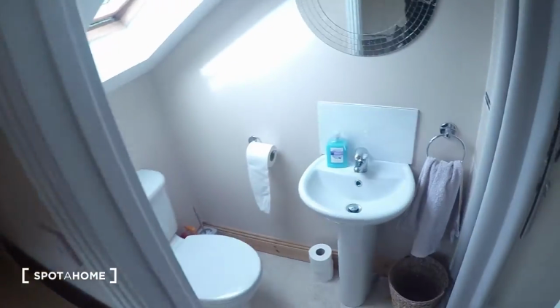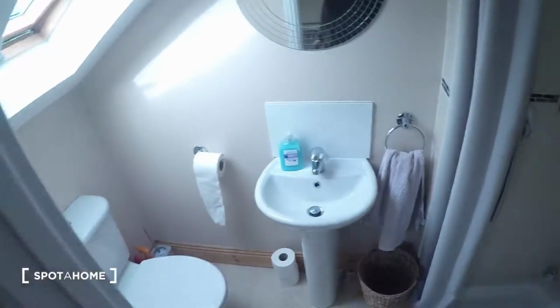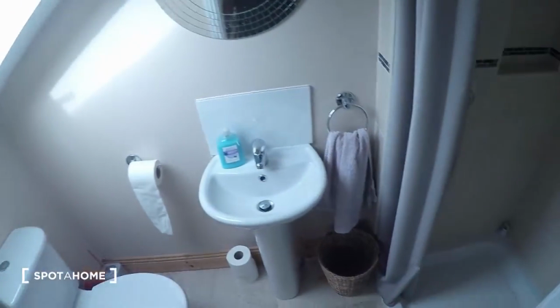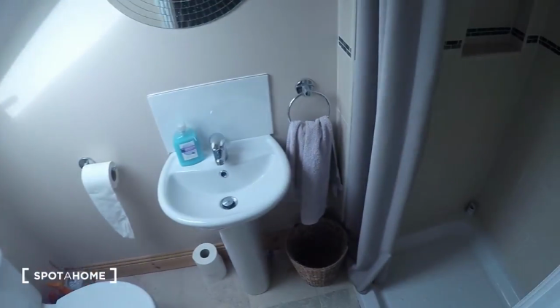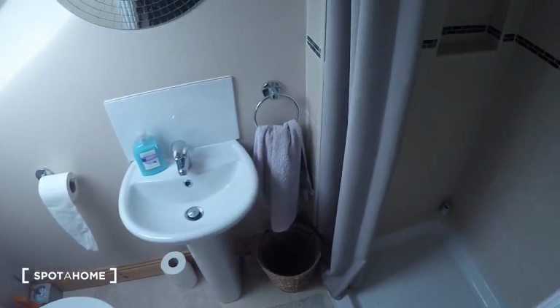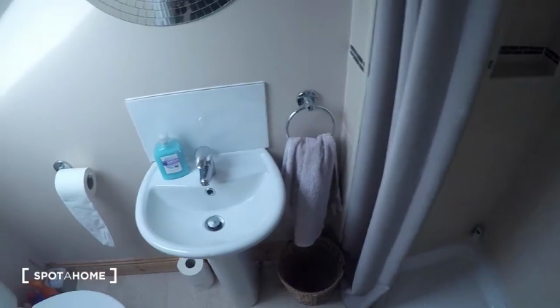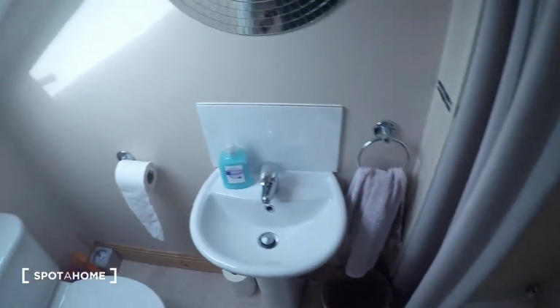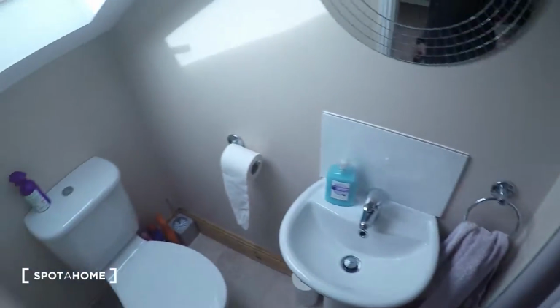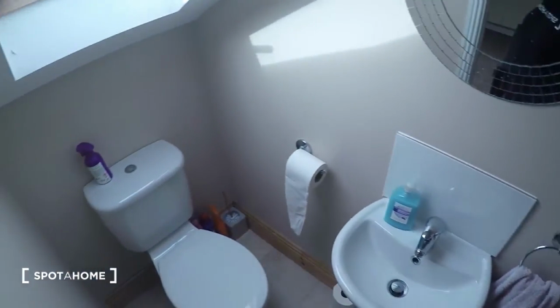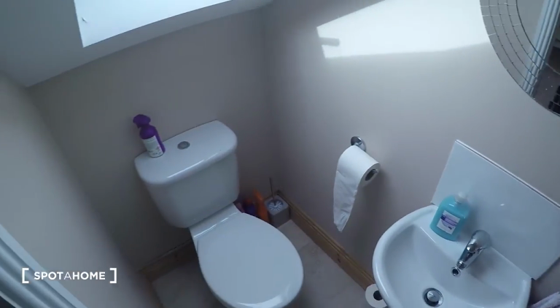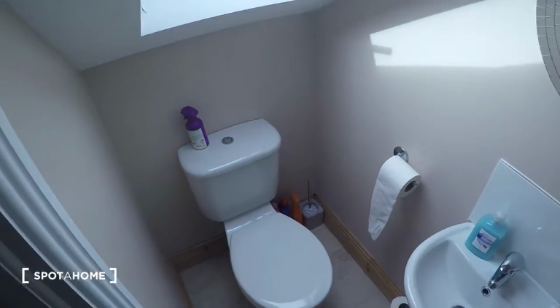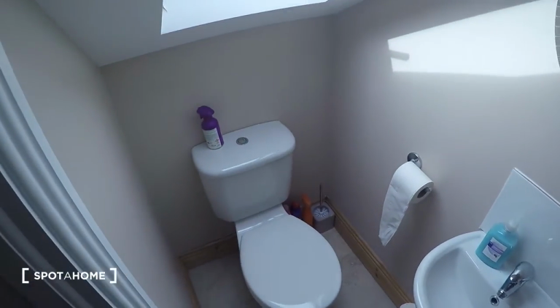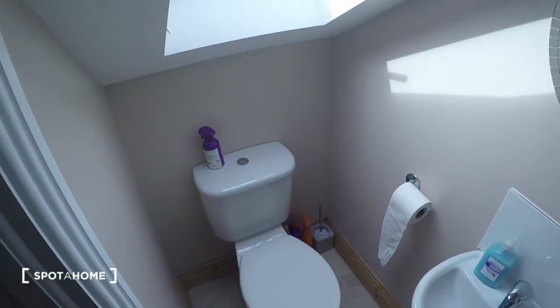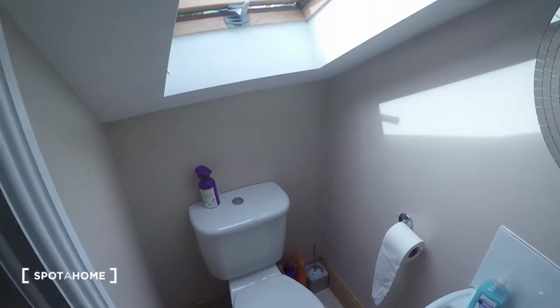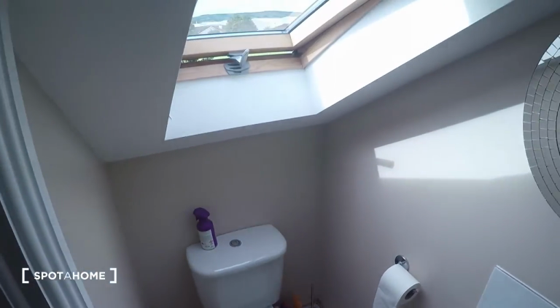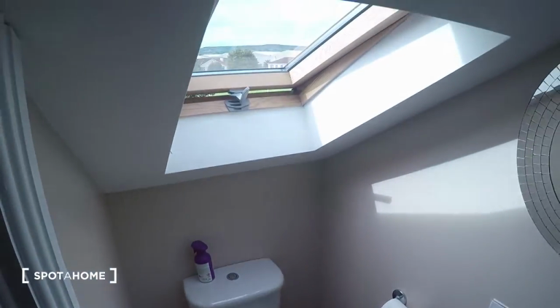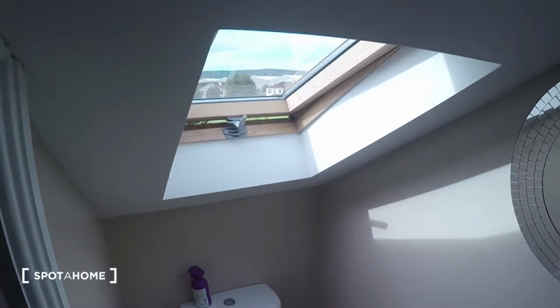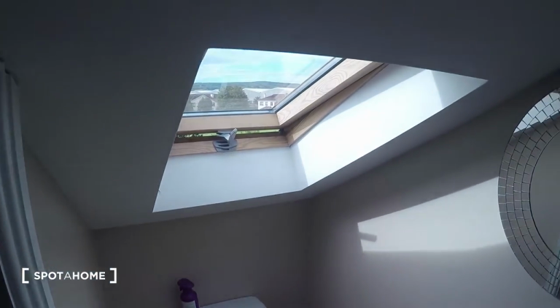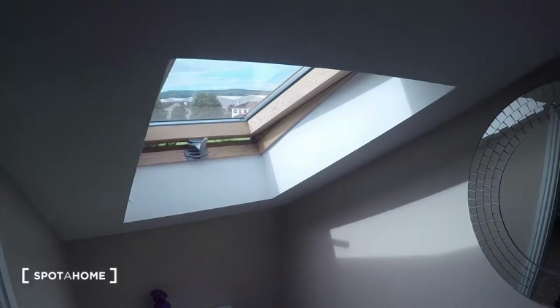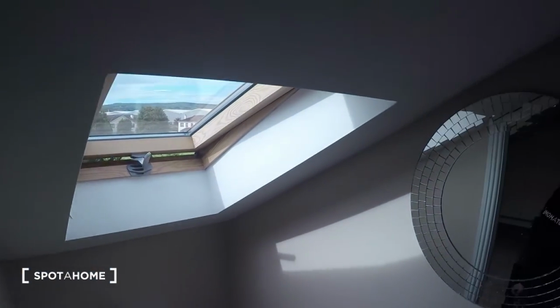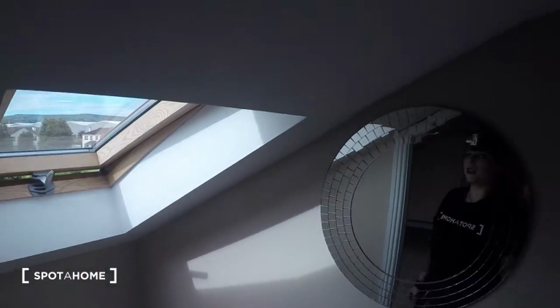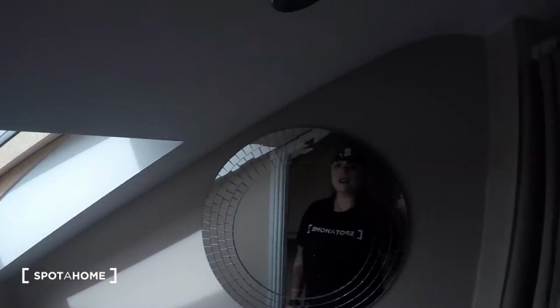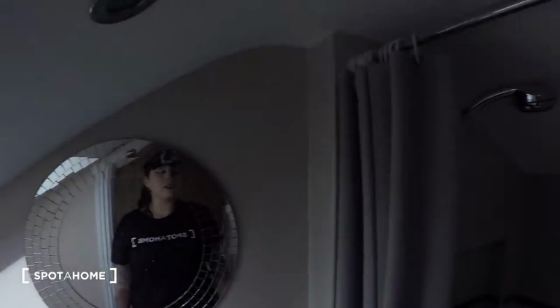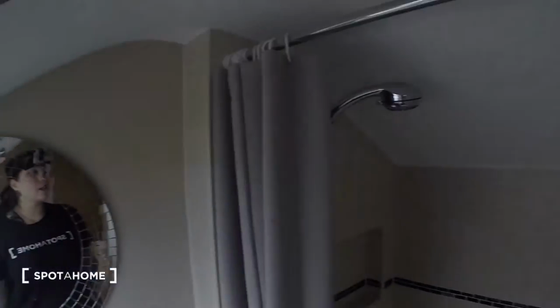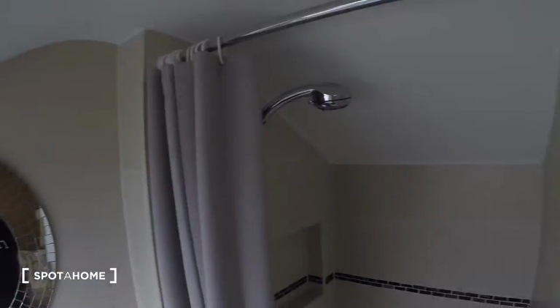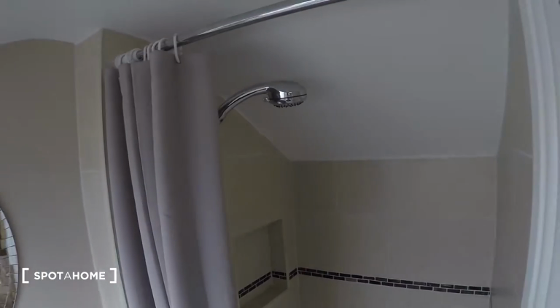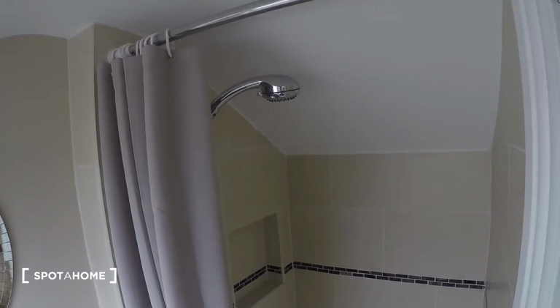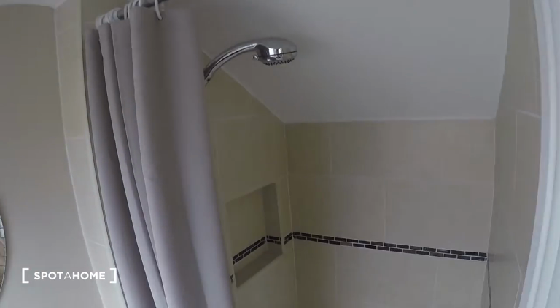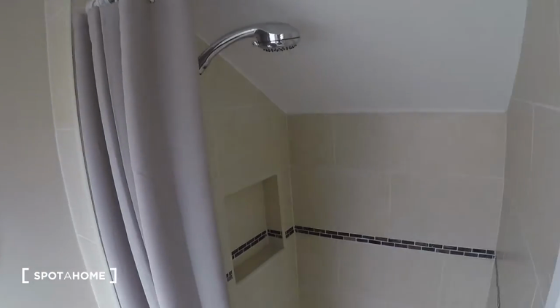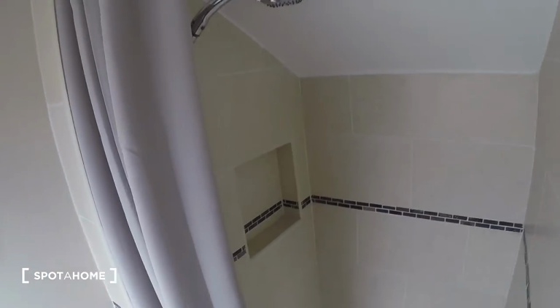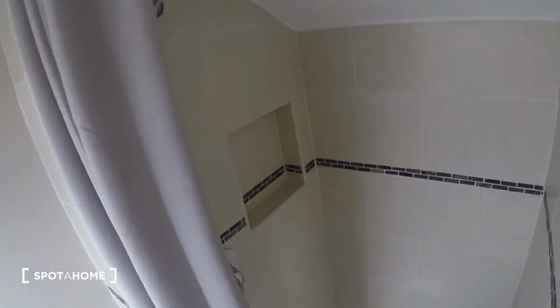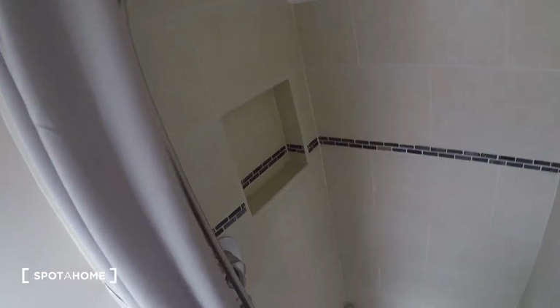Now over here, let's take a look at the bathroom. We have a toilet, sink, and shower.